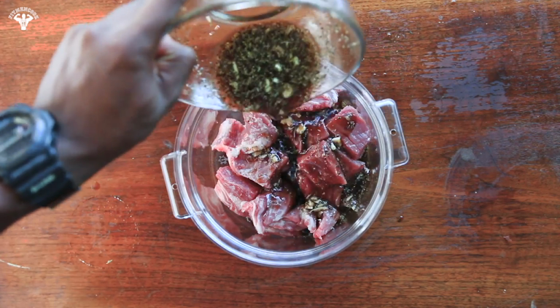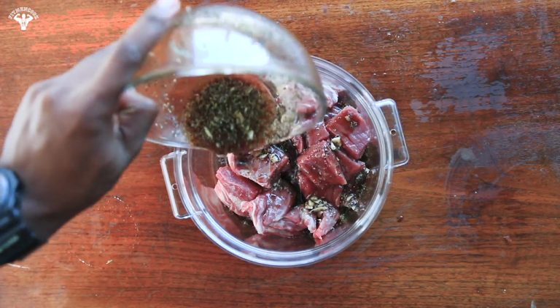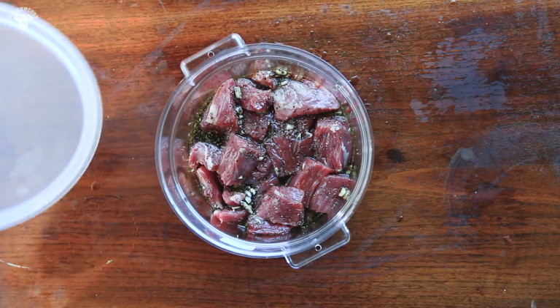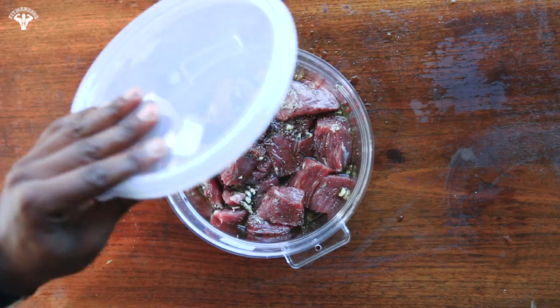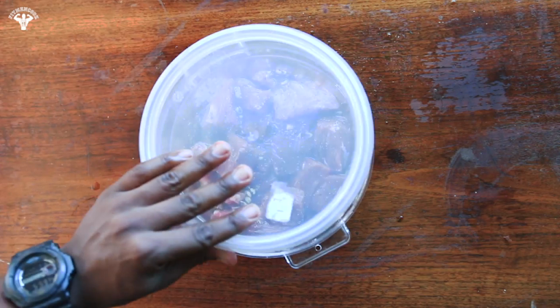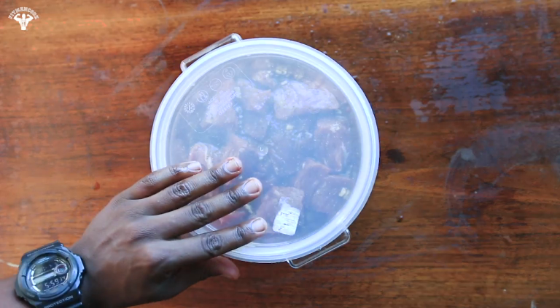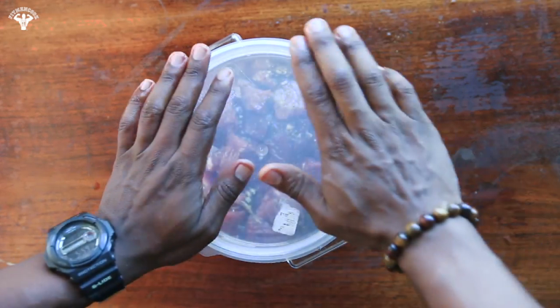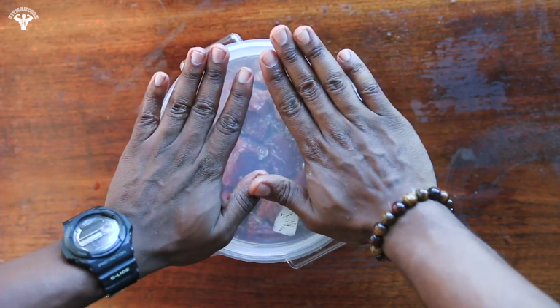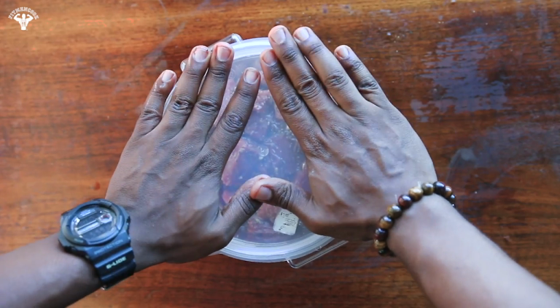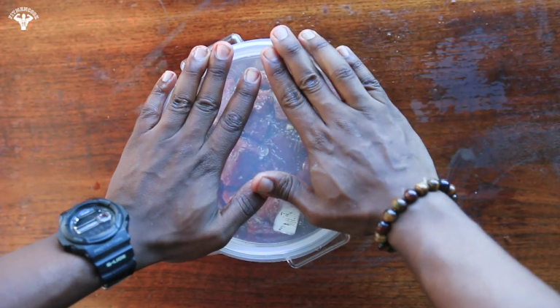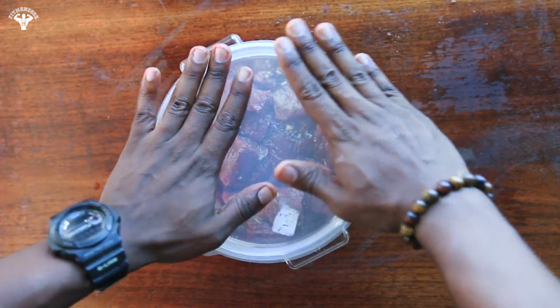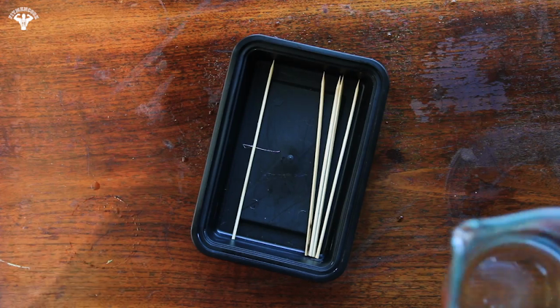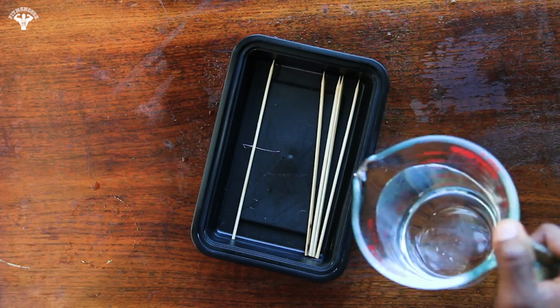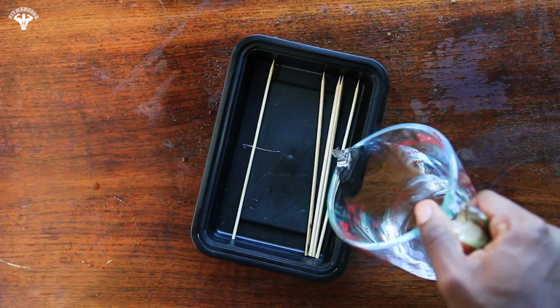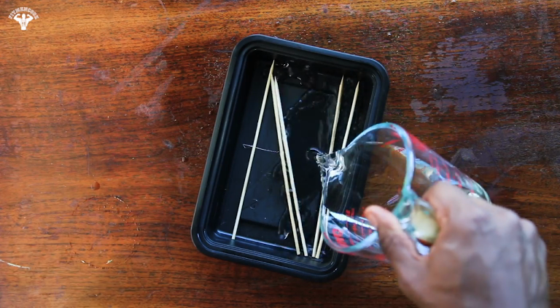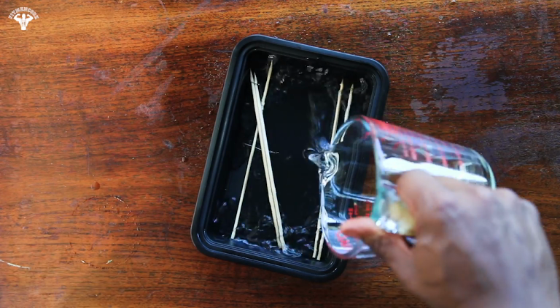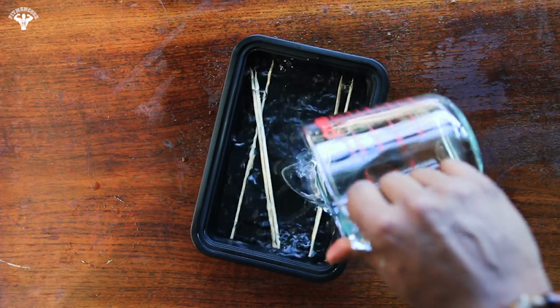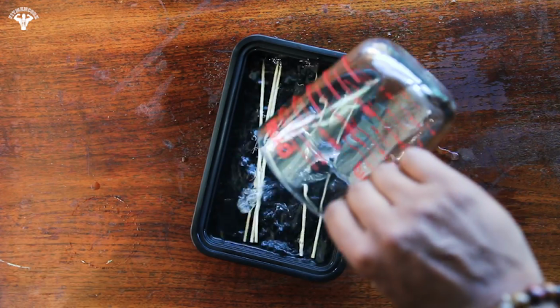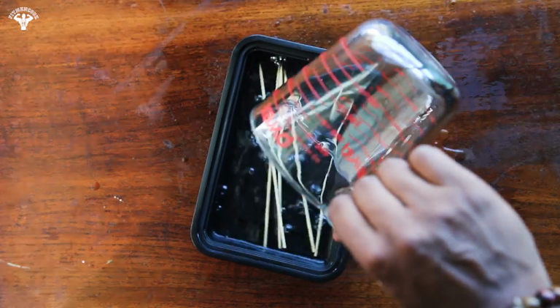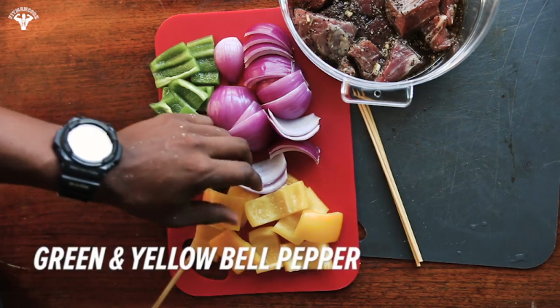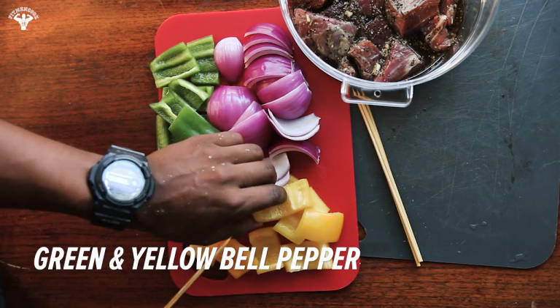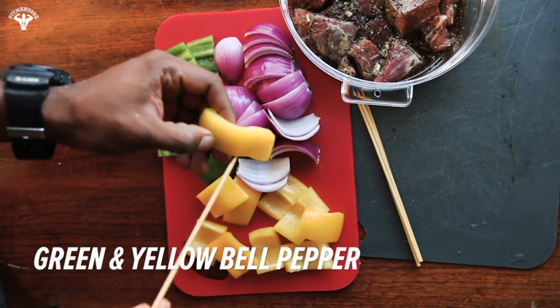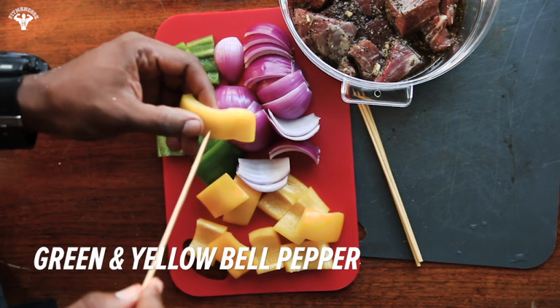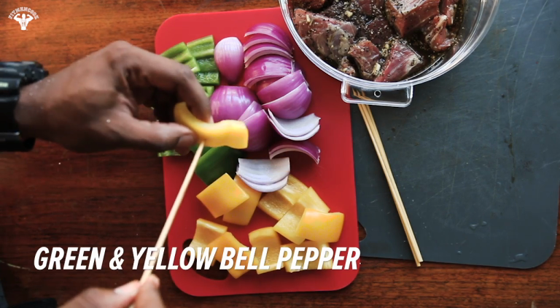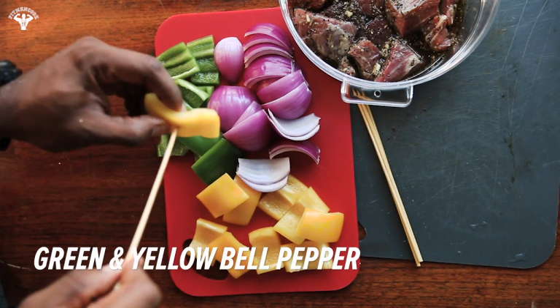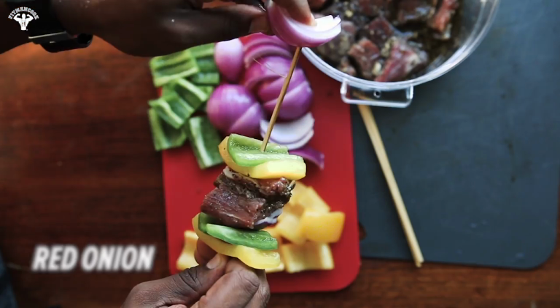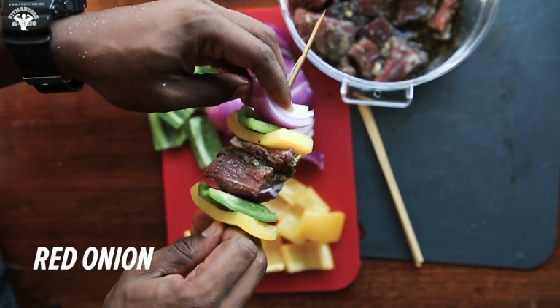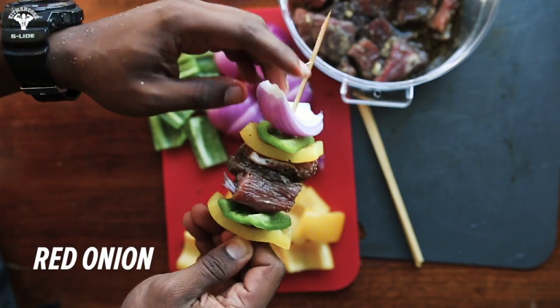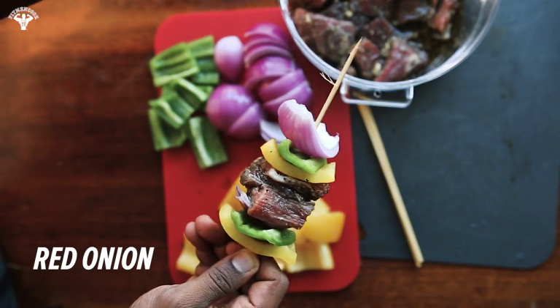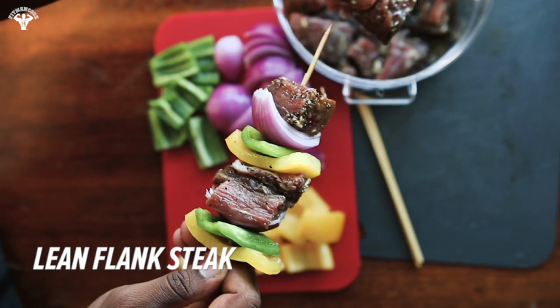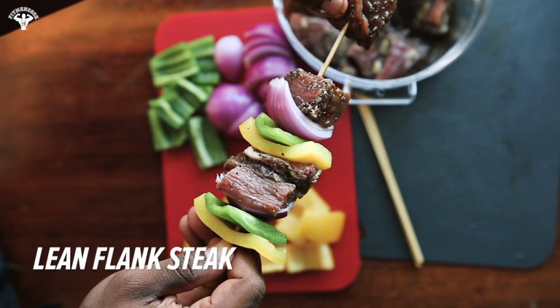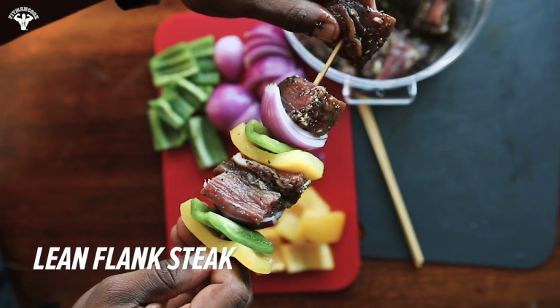Pour the marinade over the flank steak and refrigerate for at least 20 minutes or overnight. Soak the wooden skewers in water so they don't burn, then assemble the kebabs by adding bell pepper, red onion, and flank steak, then repeat.